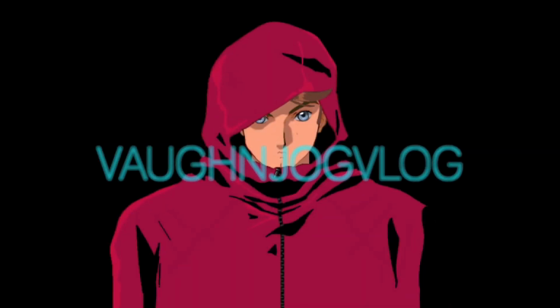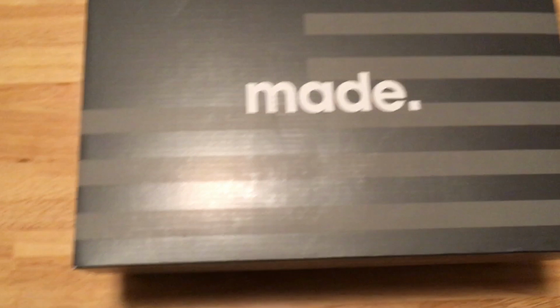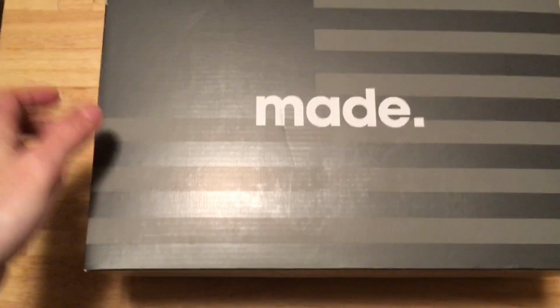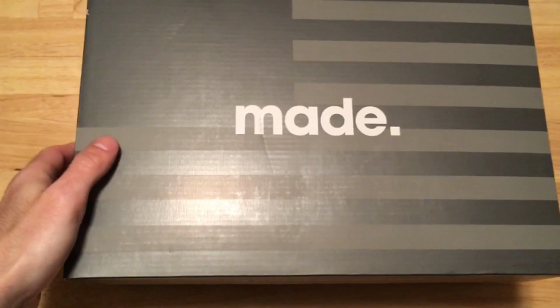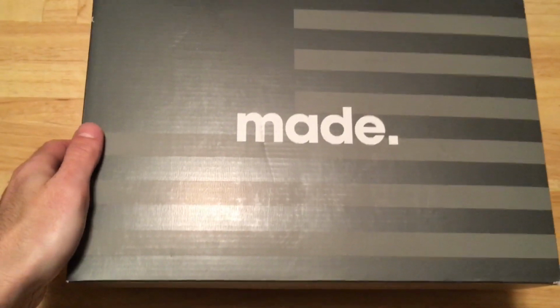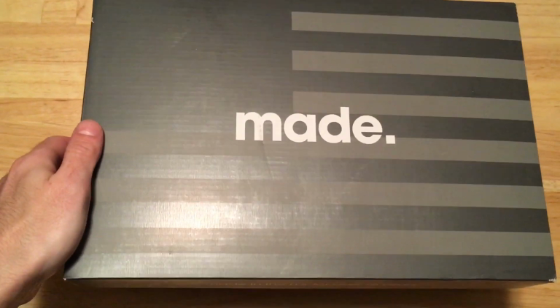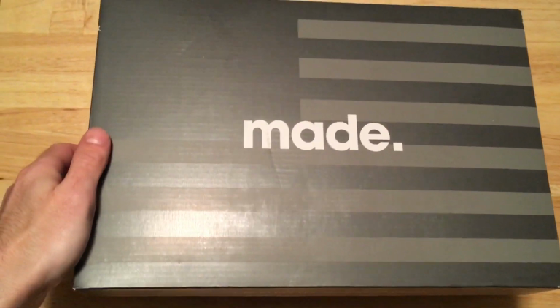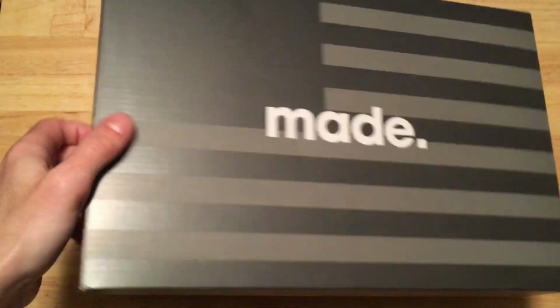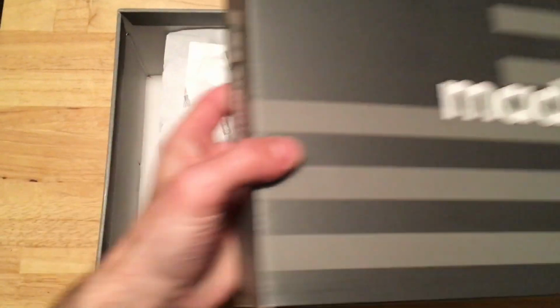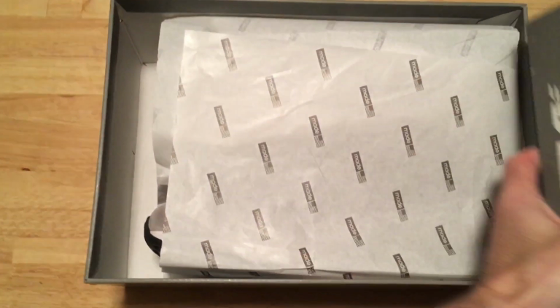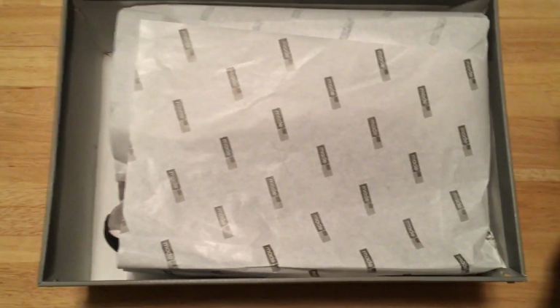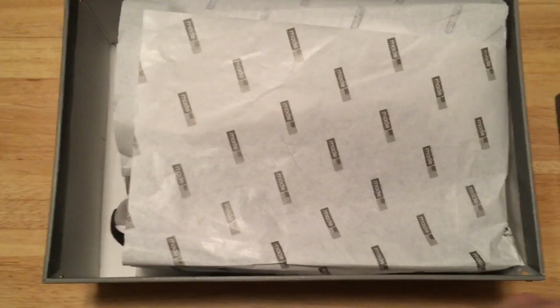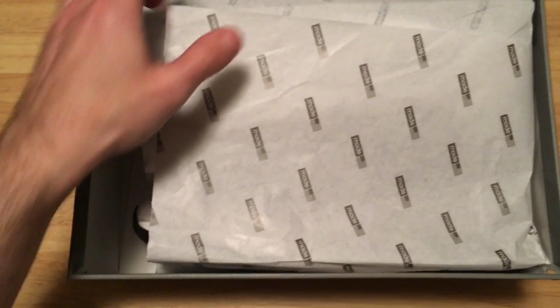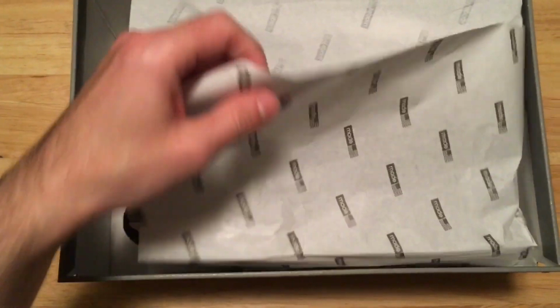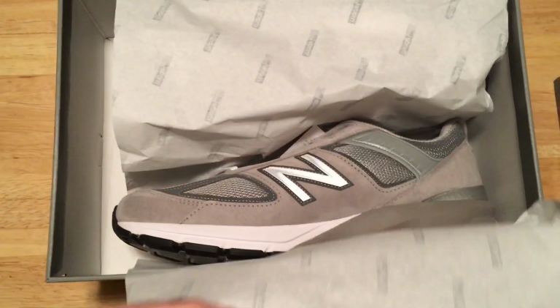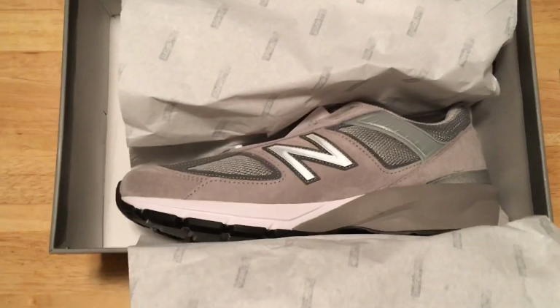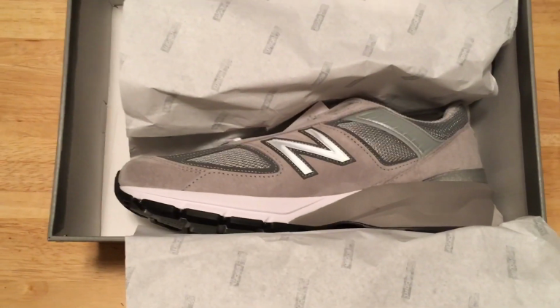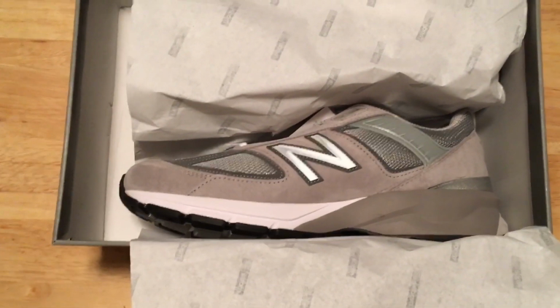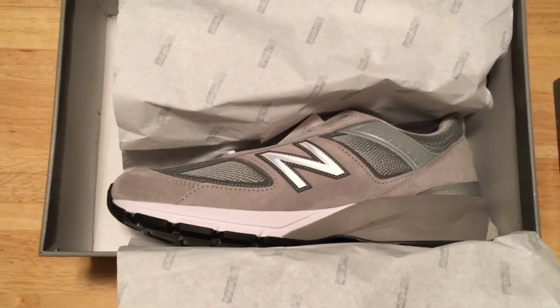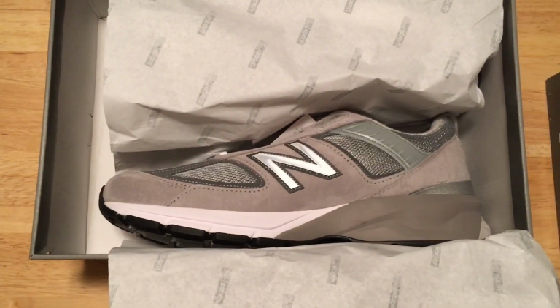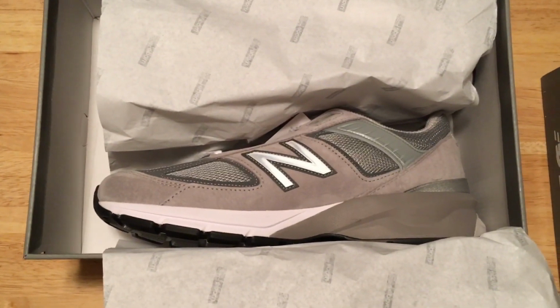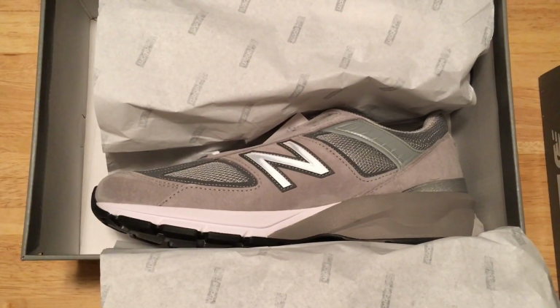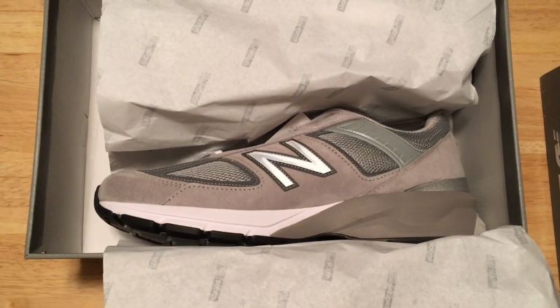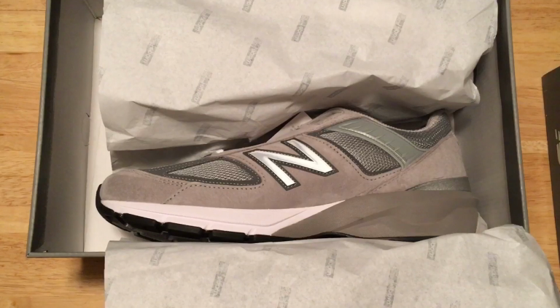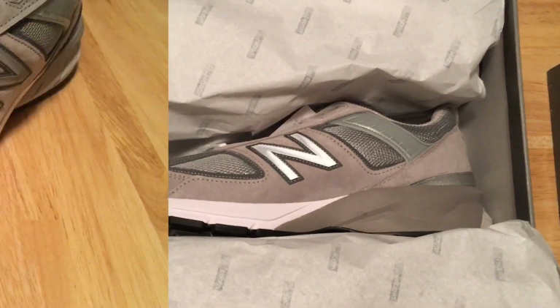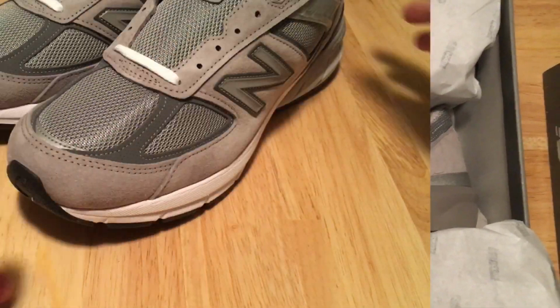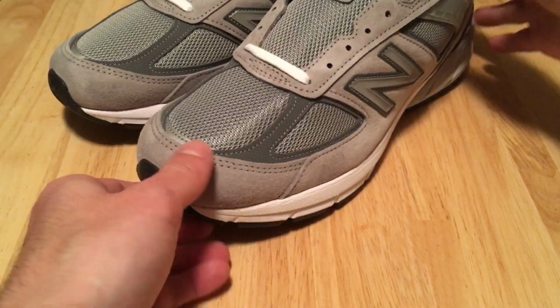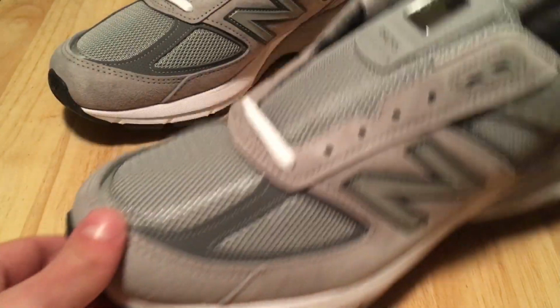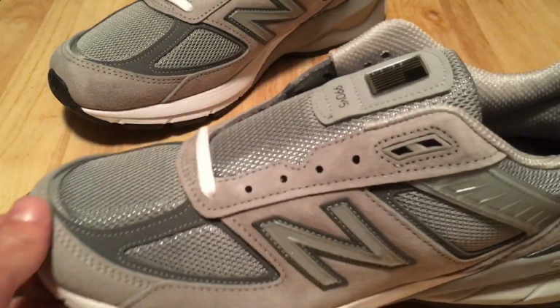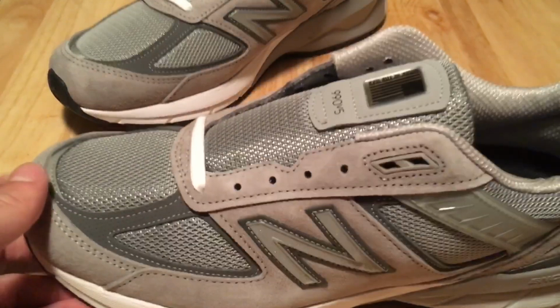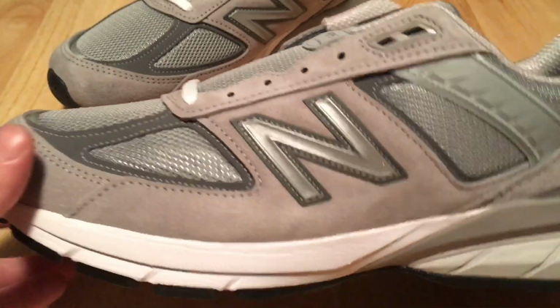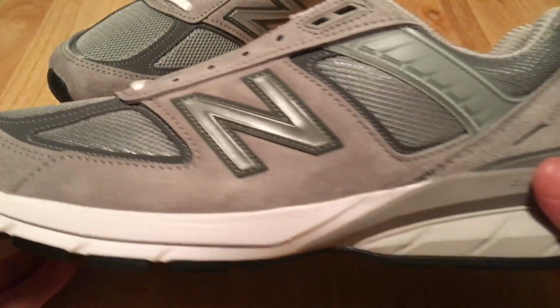In celebration of the Toronto Raptors winning the NBA Finals with their star adorned in New Balance instead of Nike's Jordan brand, I decided to pick up New Balance's latest flagship shoe, the 990 version 5.